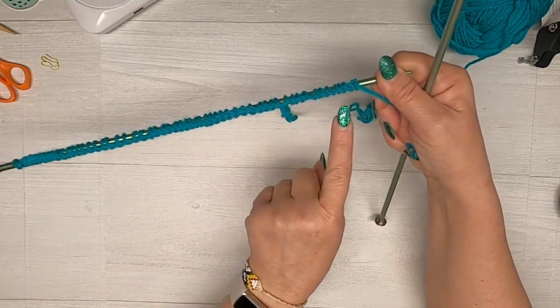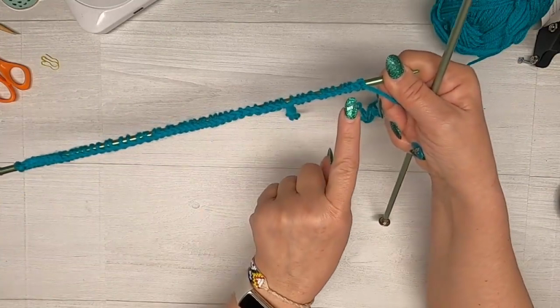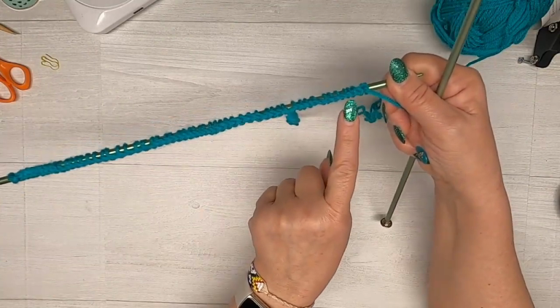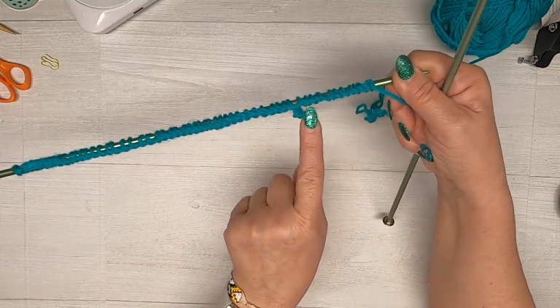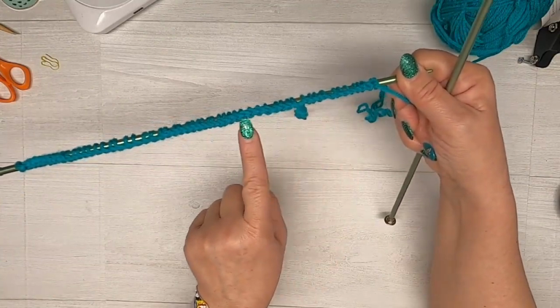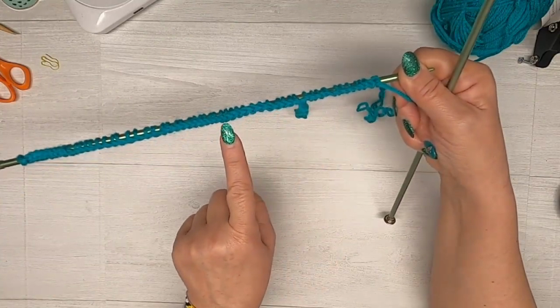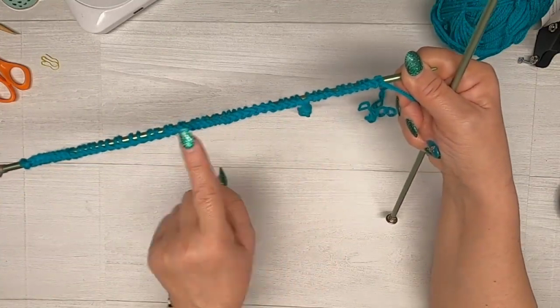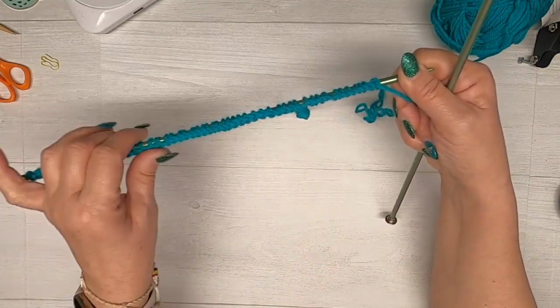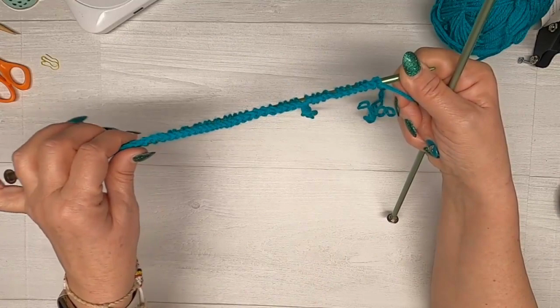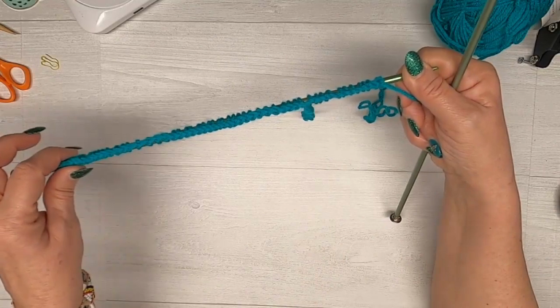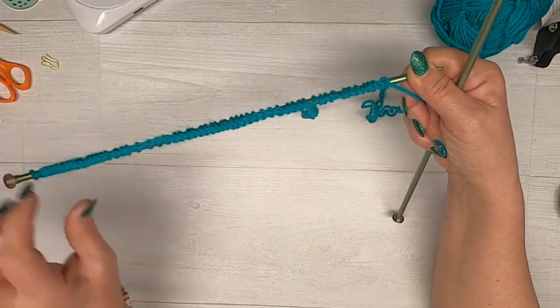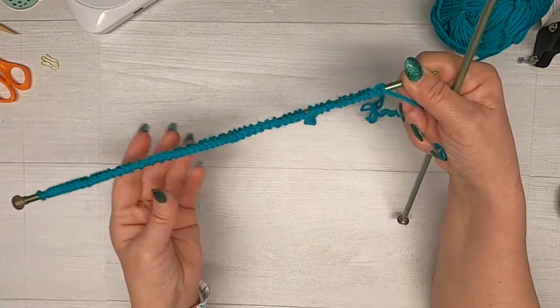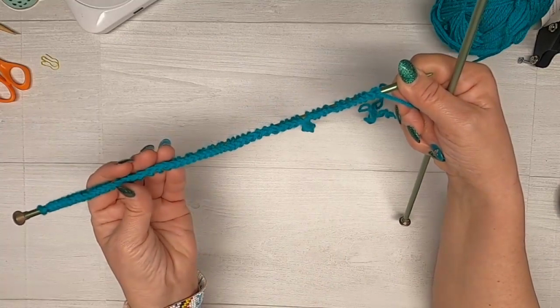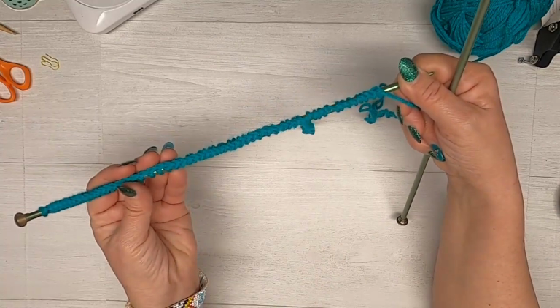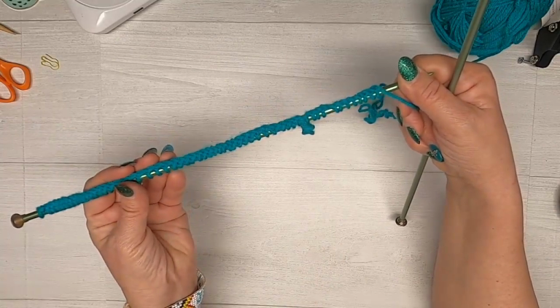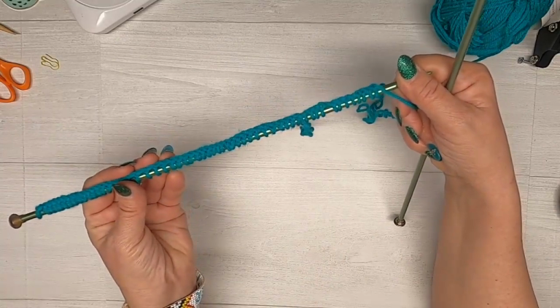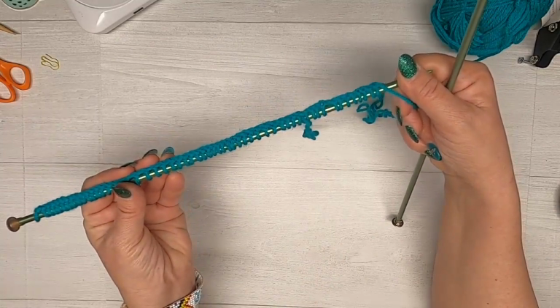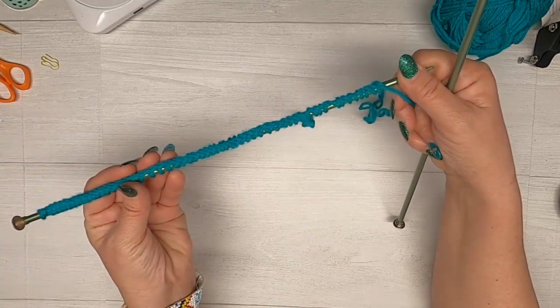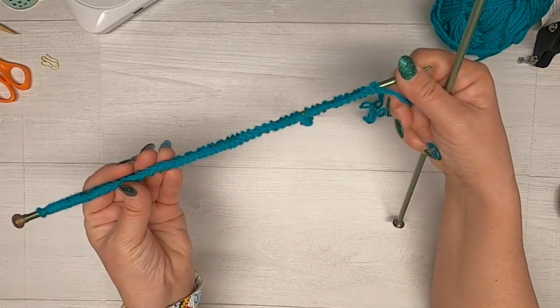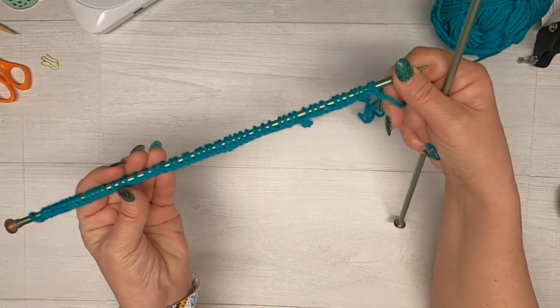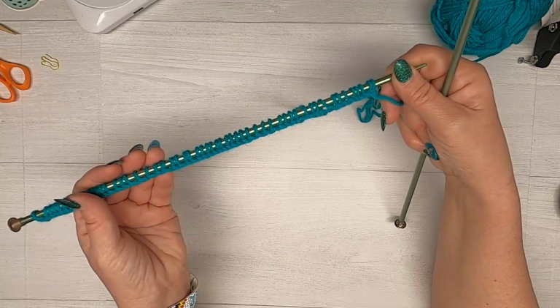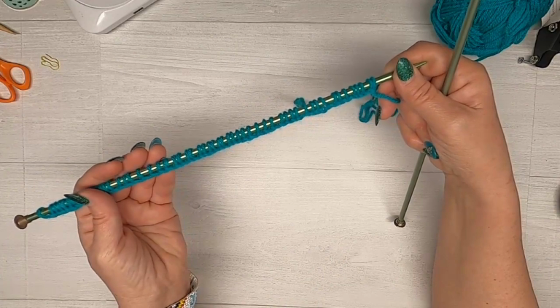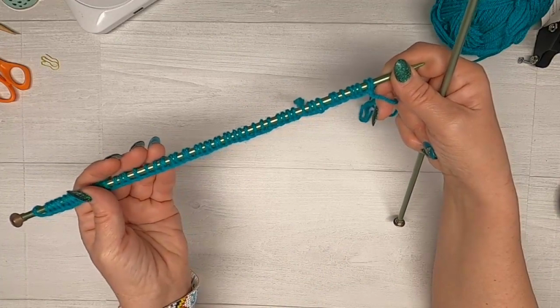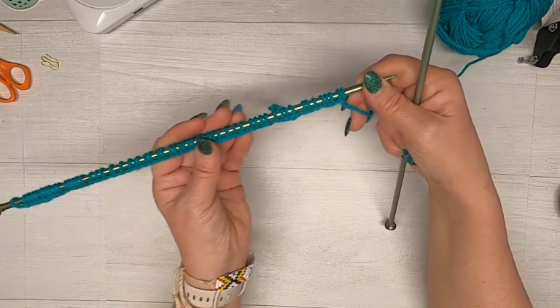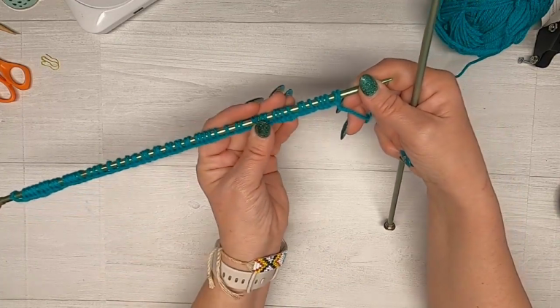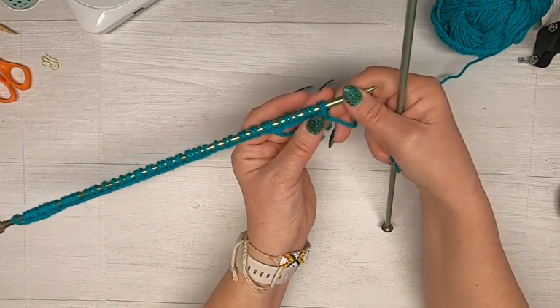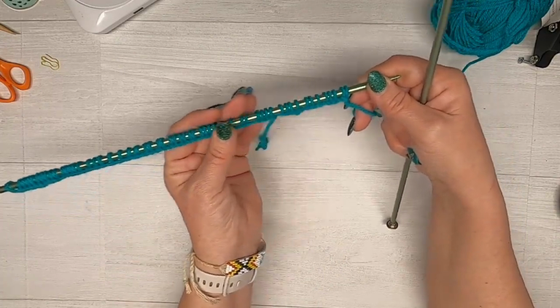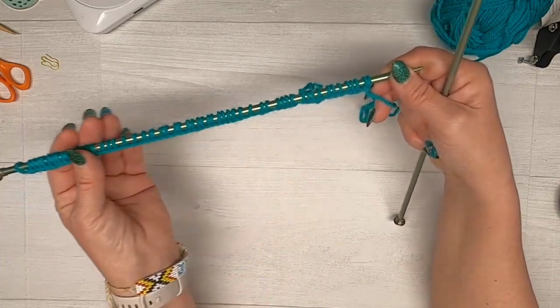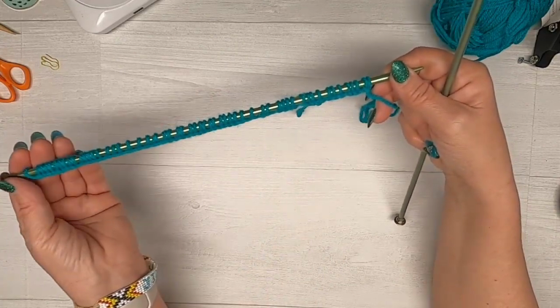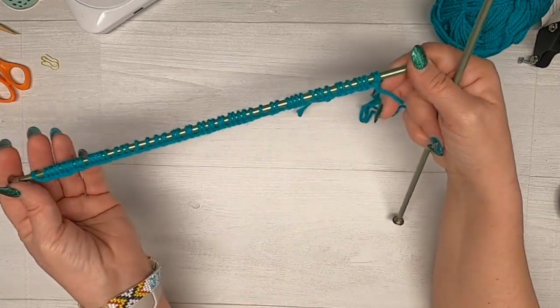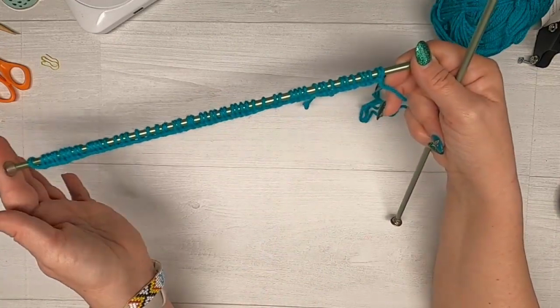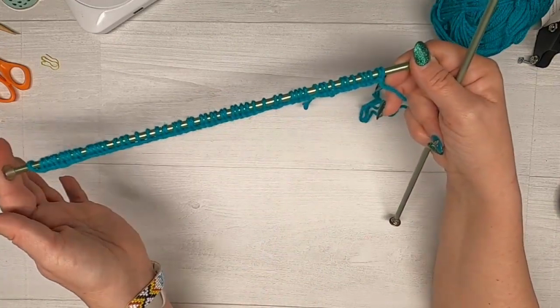You really cannot see a terribly large difference between those two cast-on methods, but it is a little different when you look at it along the bottom line. It's not so different that you're going to notice it once you get going.